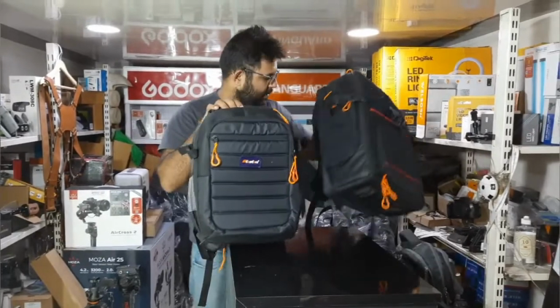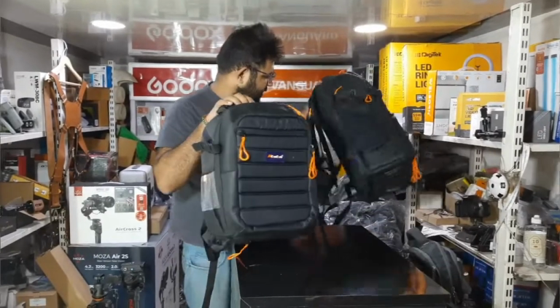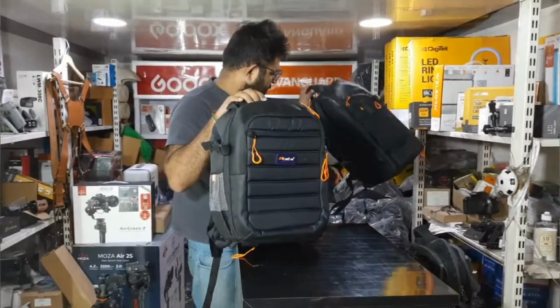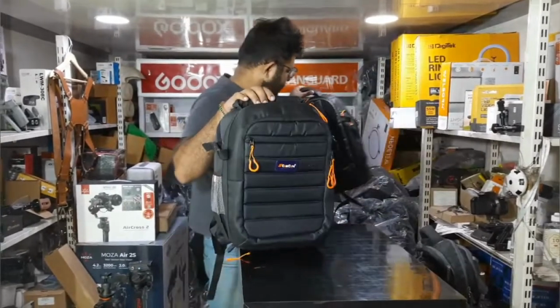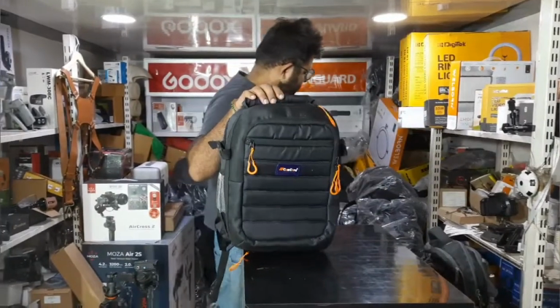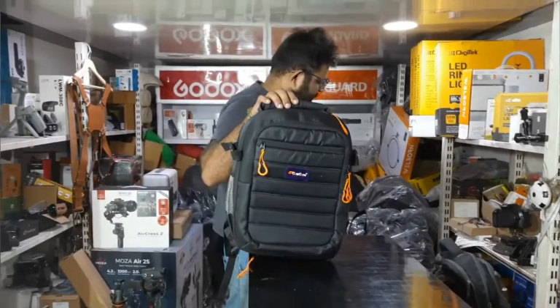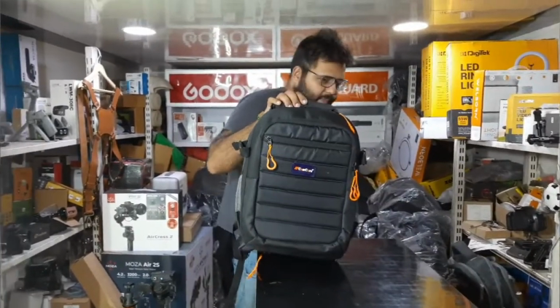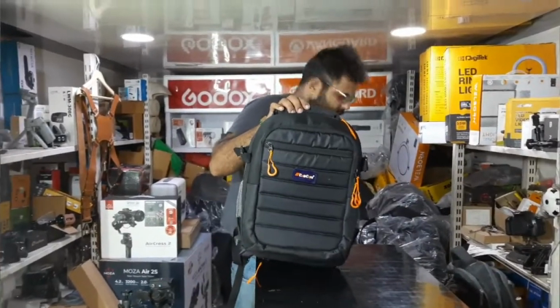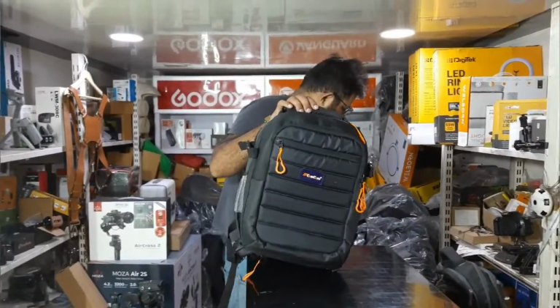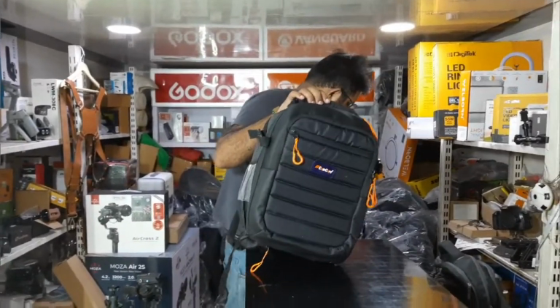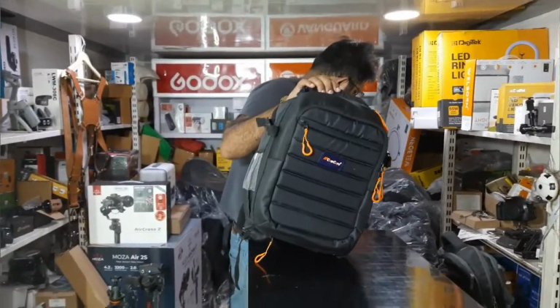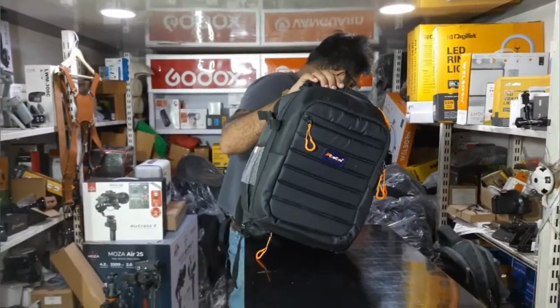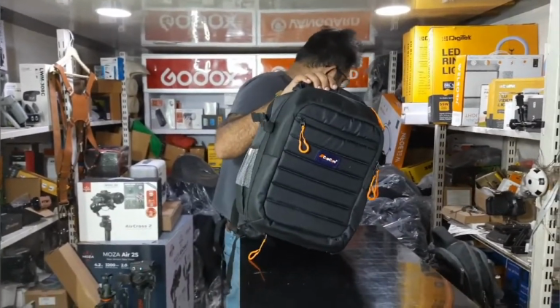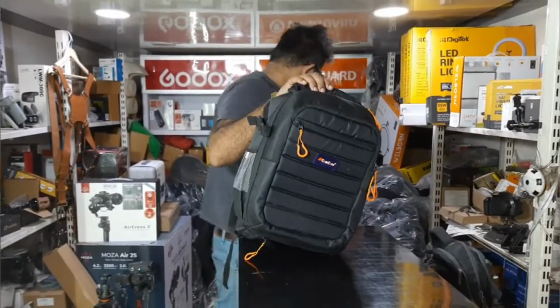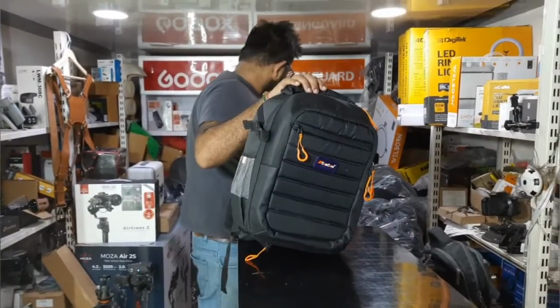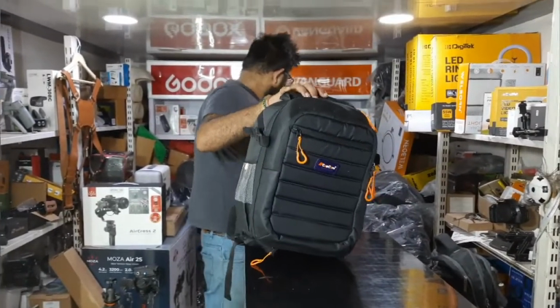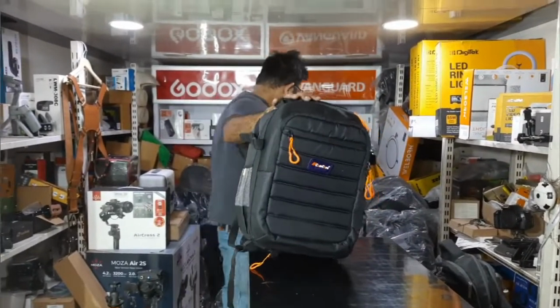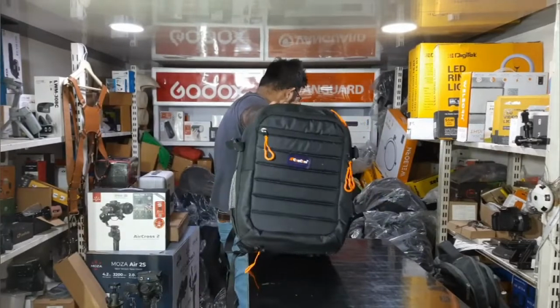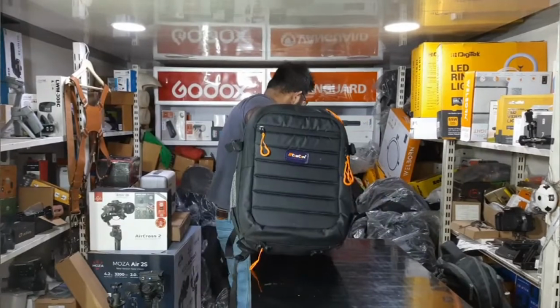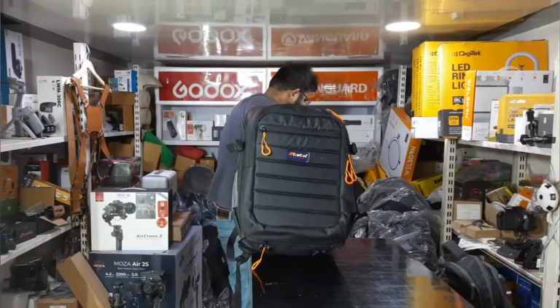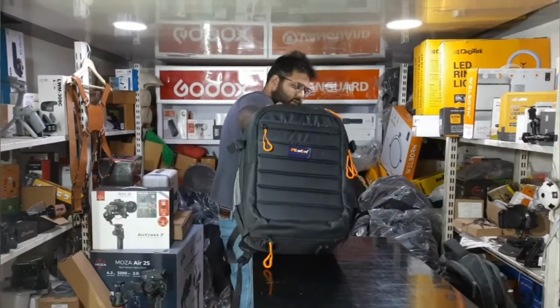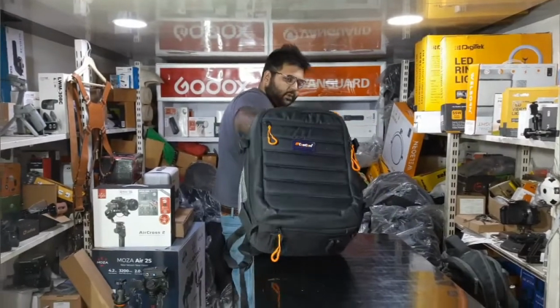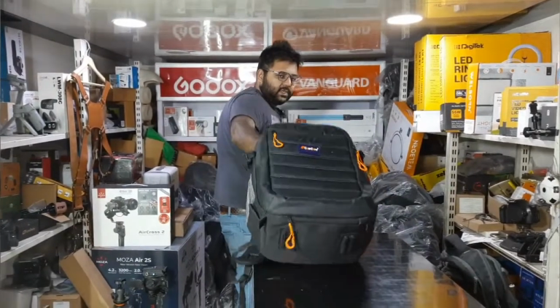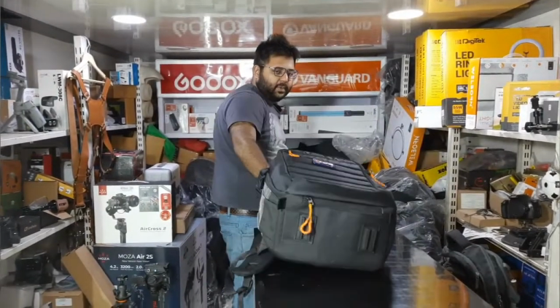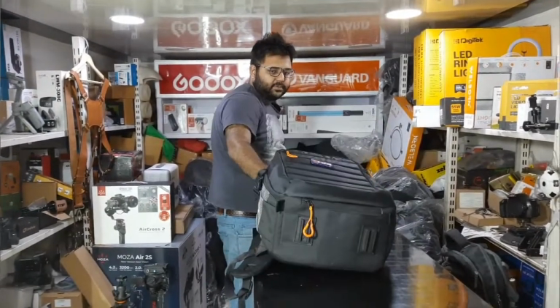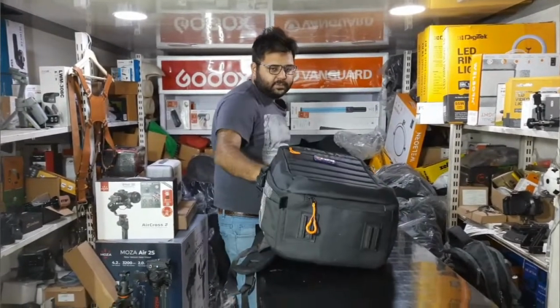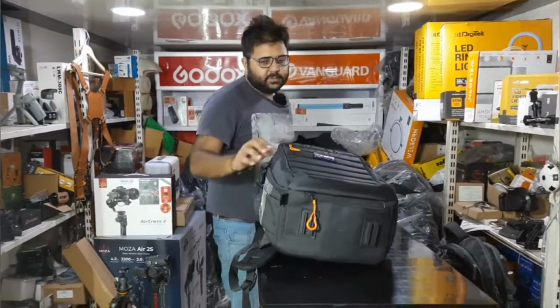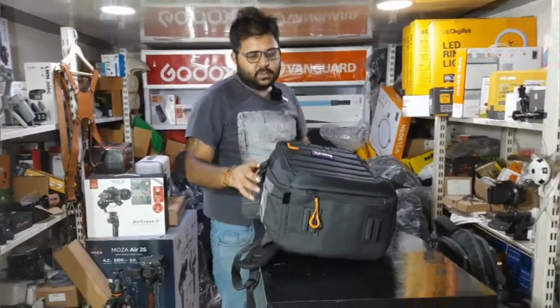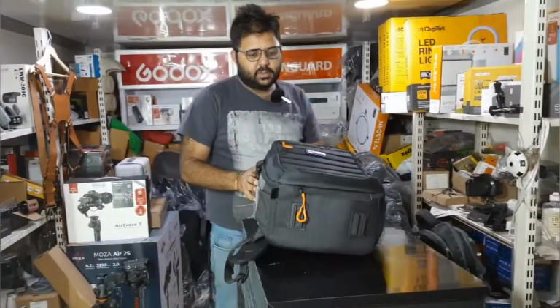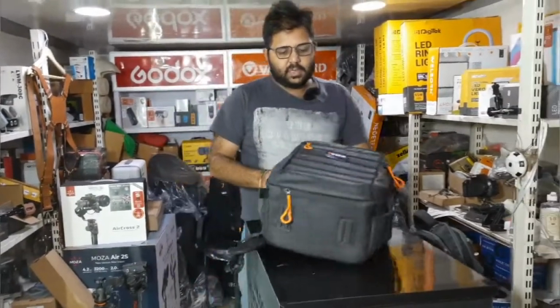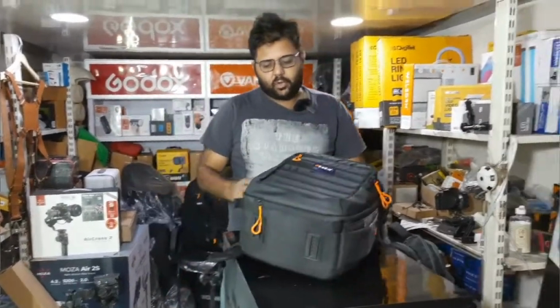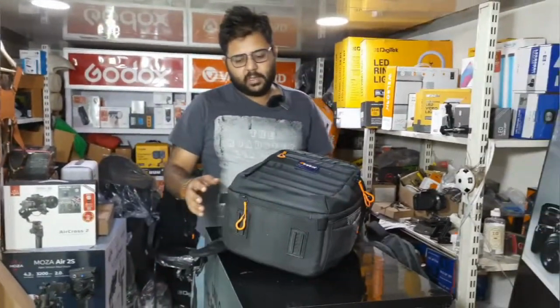Let's start with the small bag, which is a basic kit. It is not a tiny bag, but a laptop will not fit in it — it's designed mainly for camera gear.